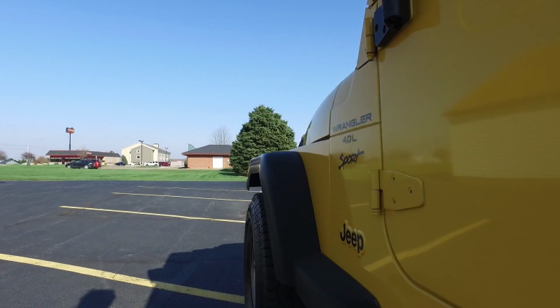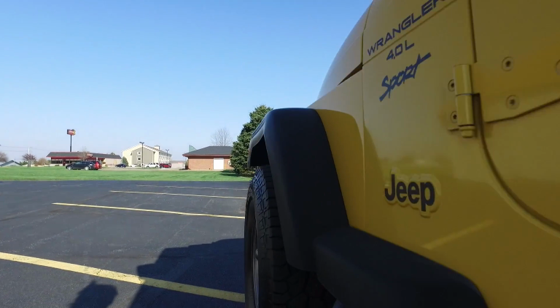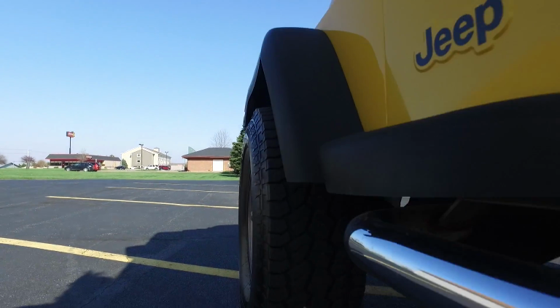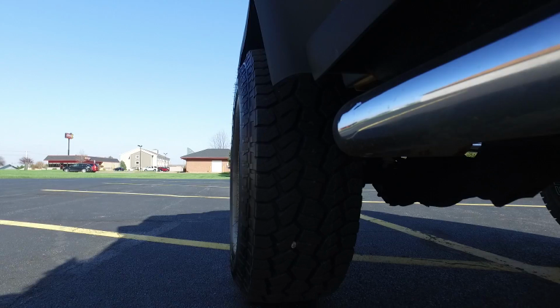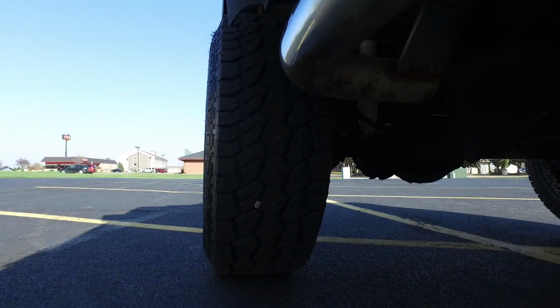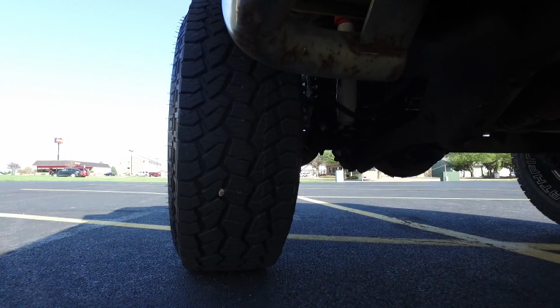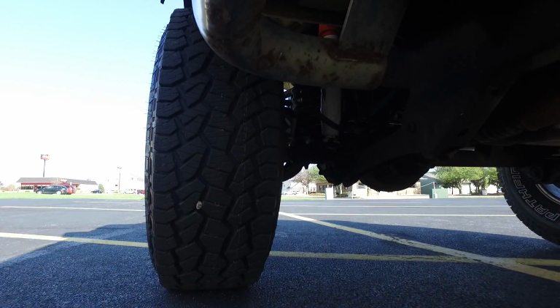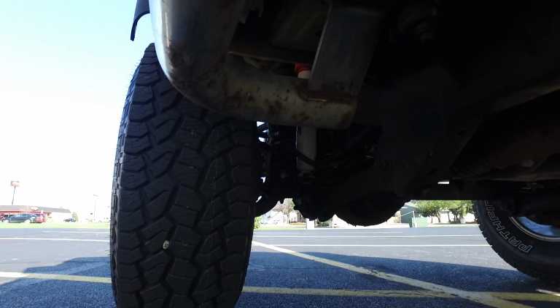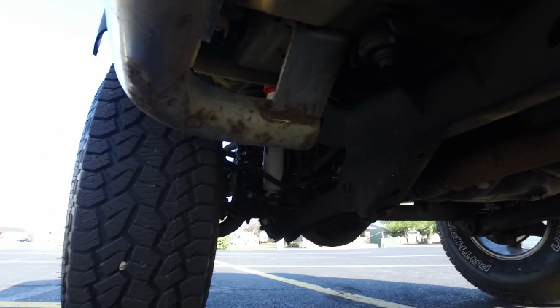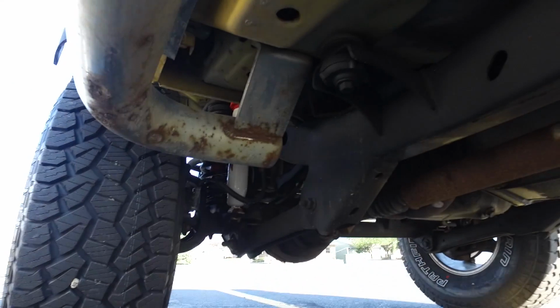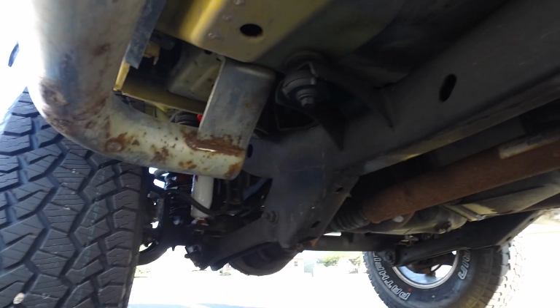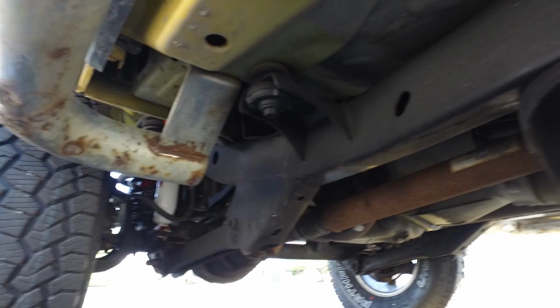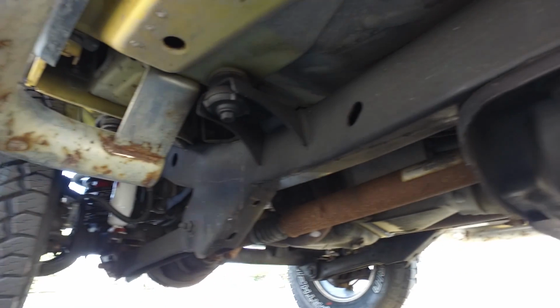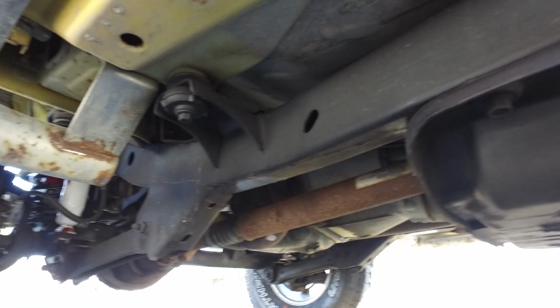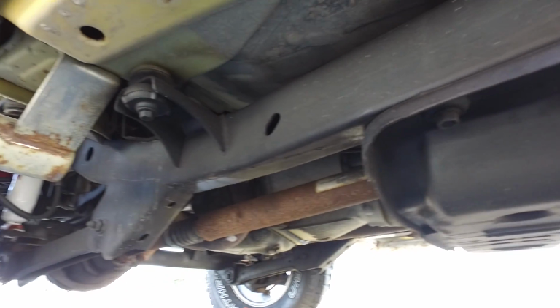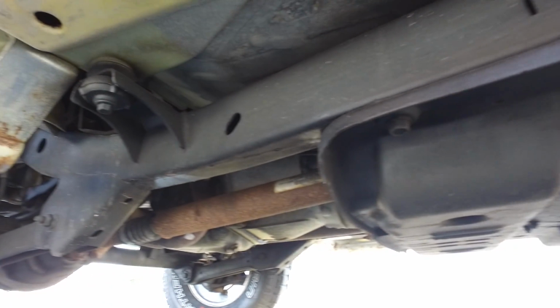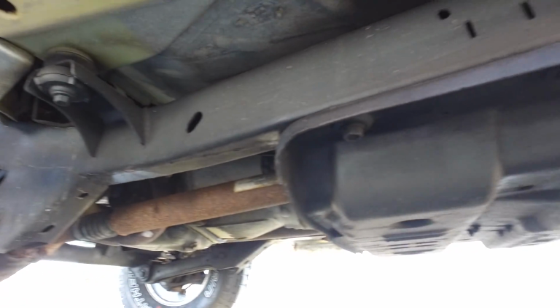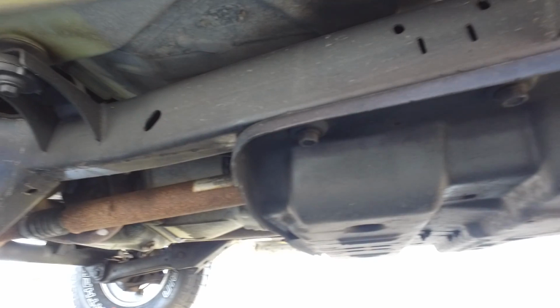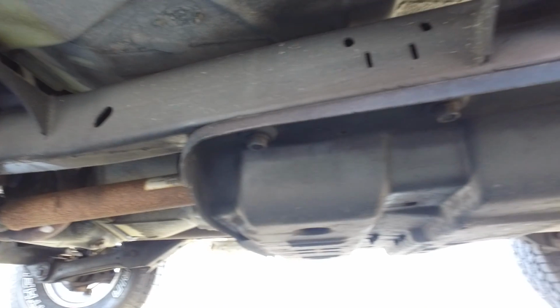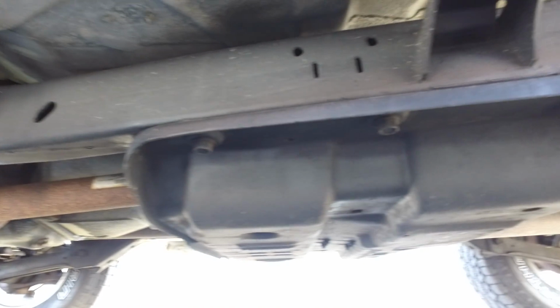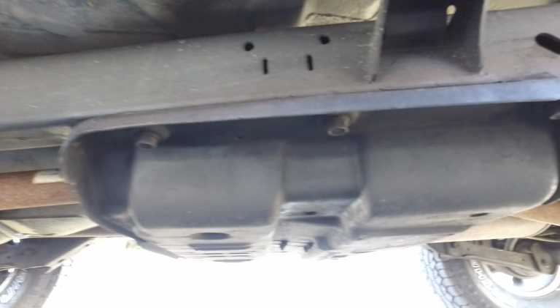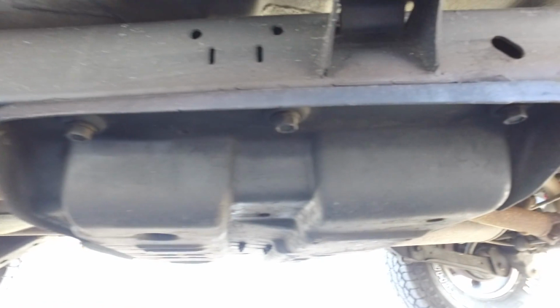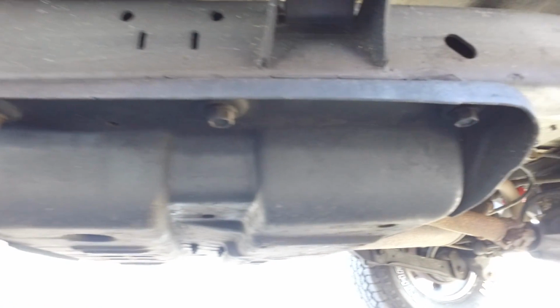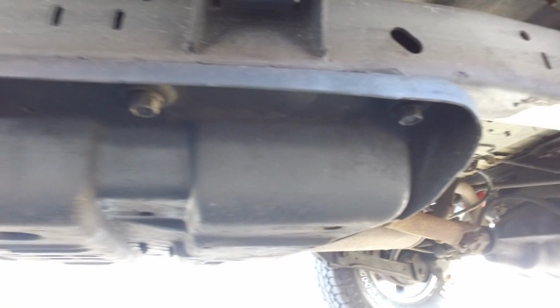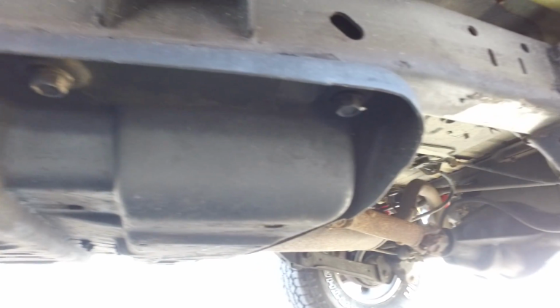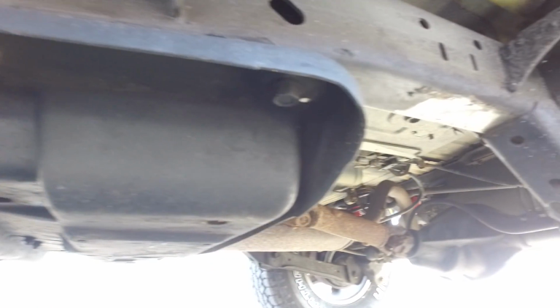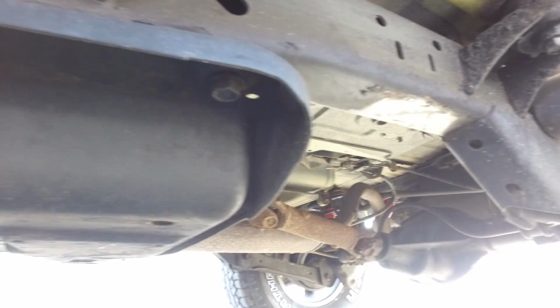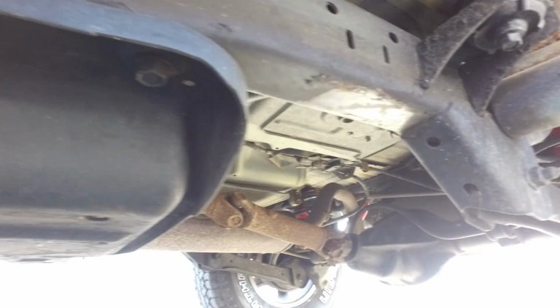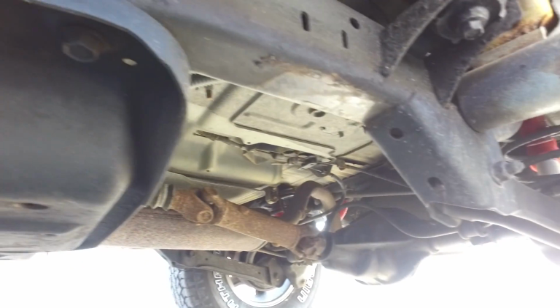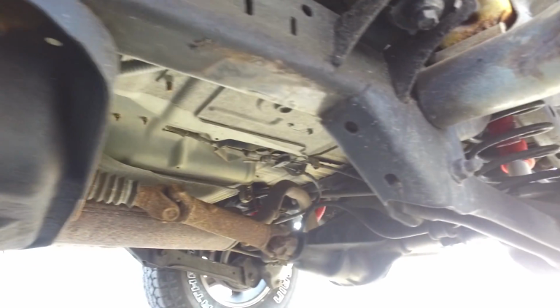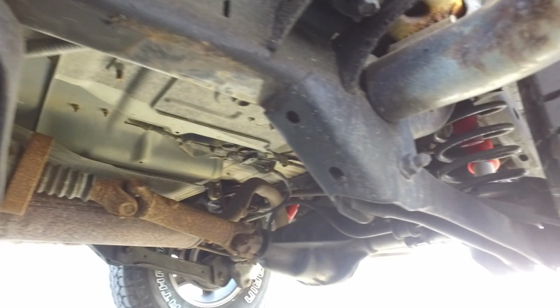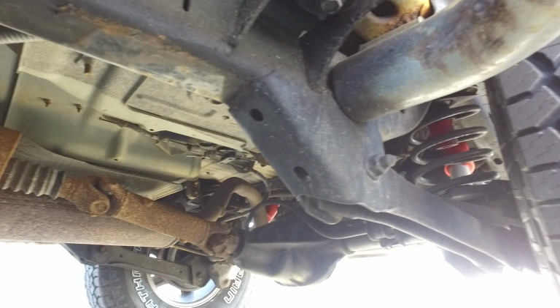Let's drop down and take a look at the underbody. This one's still in wonderful, wonderful shape. Frame's looking really, really nice.